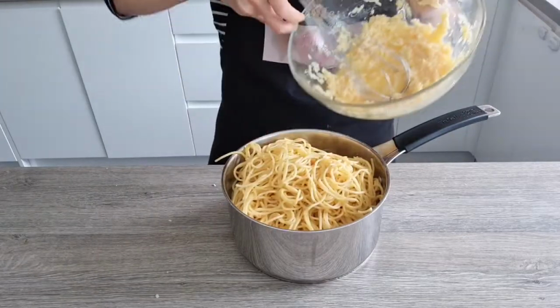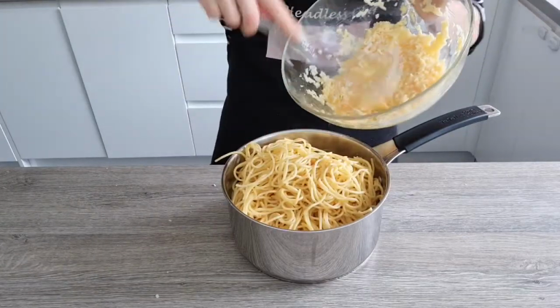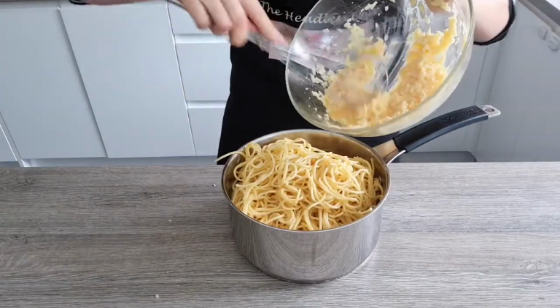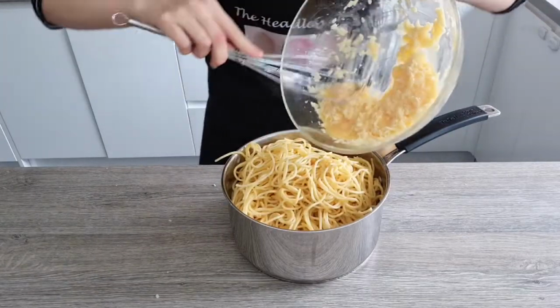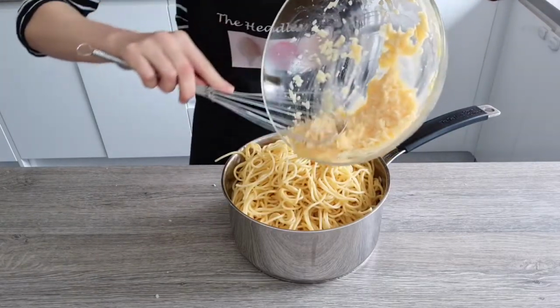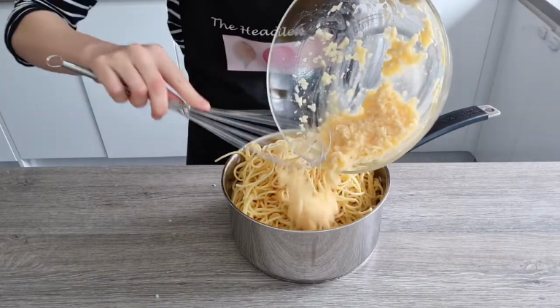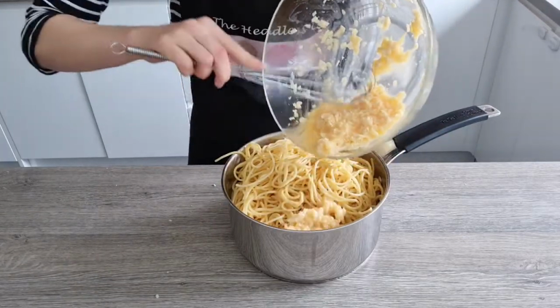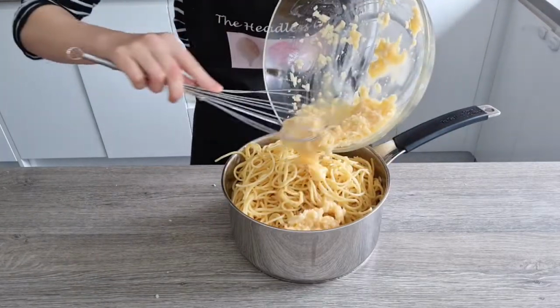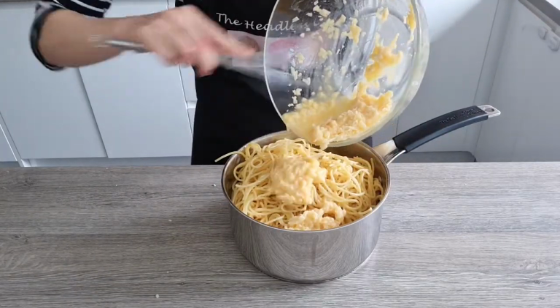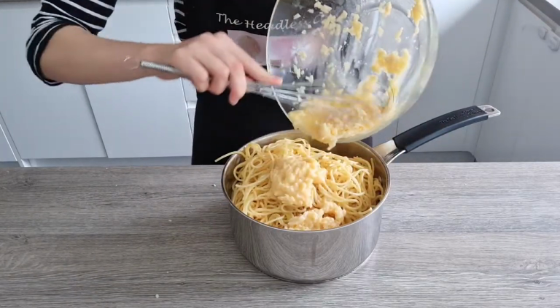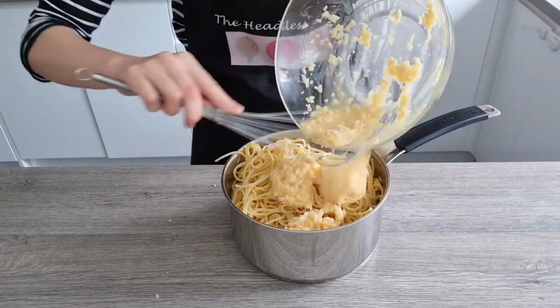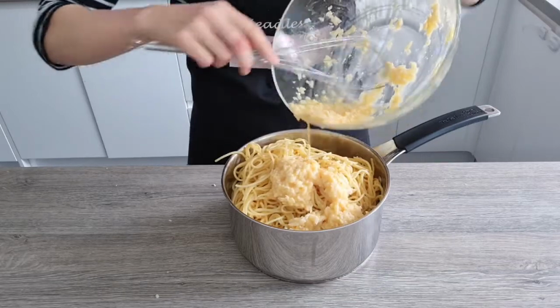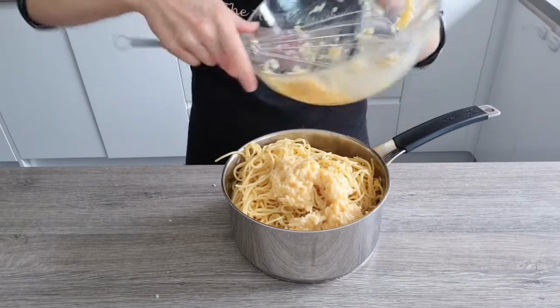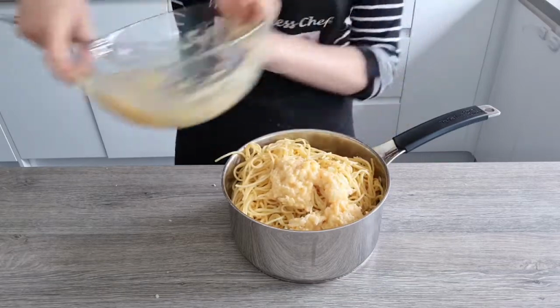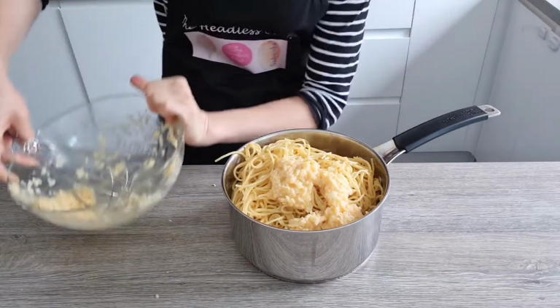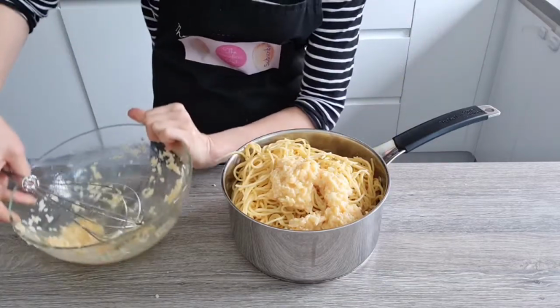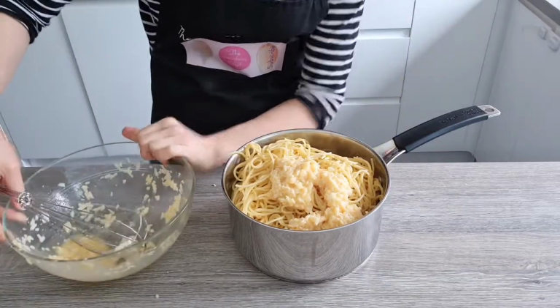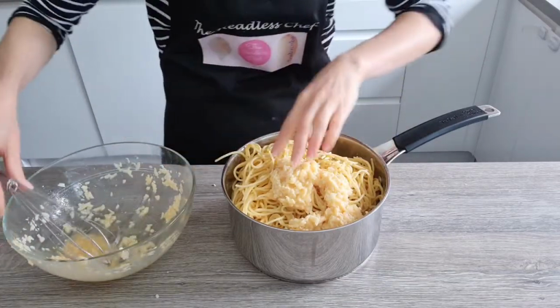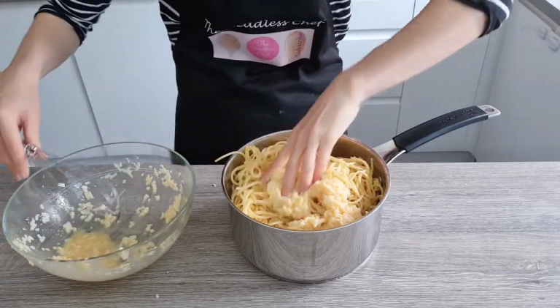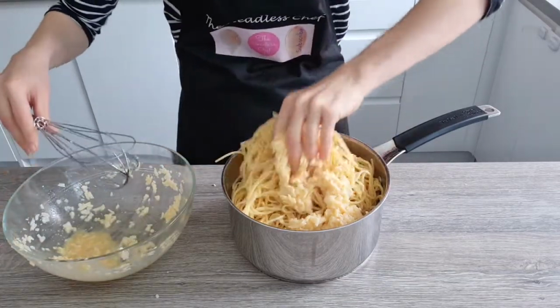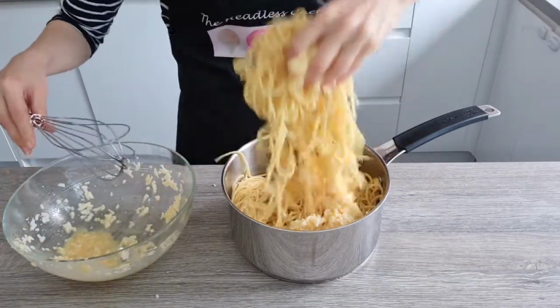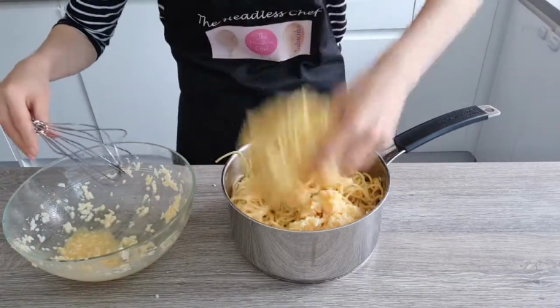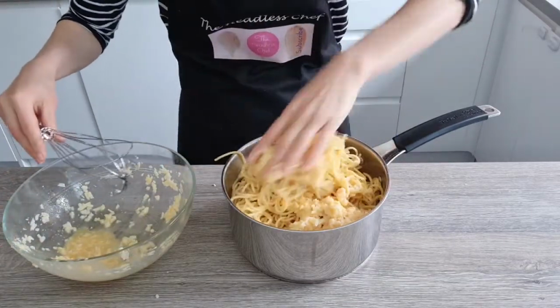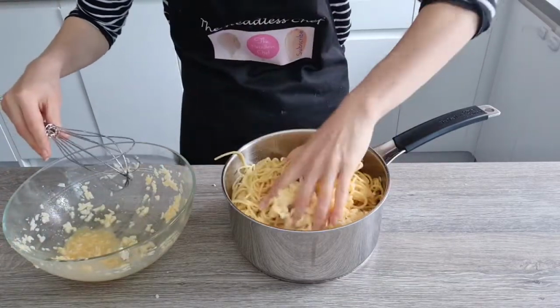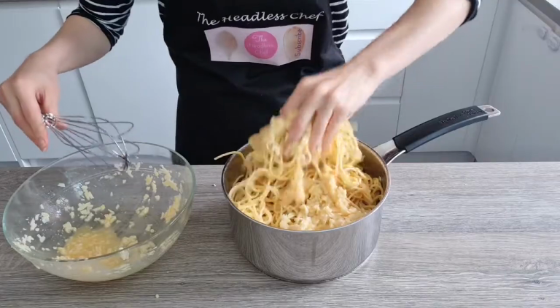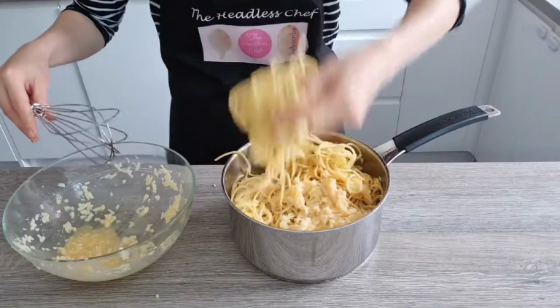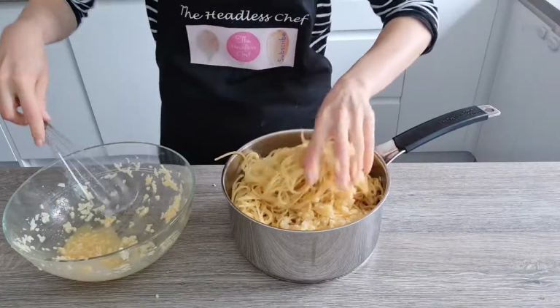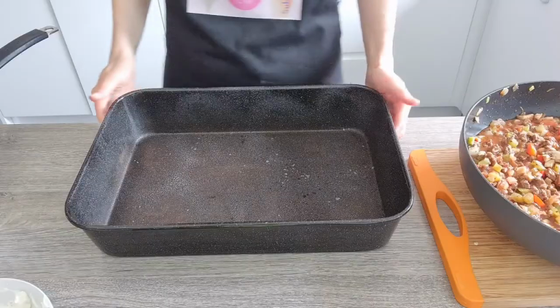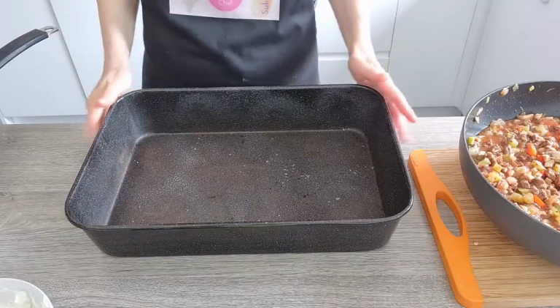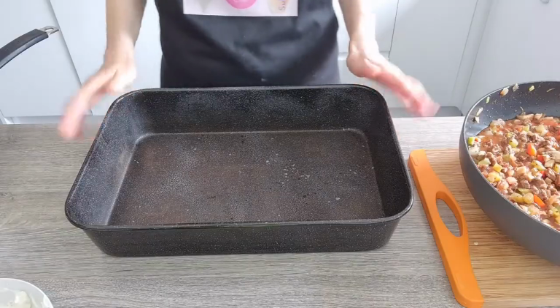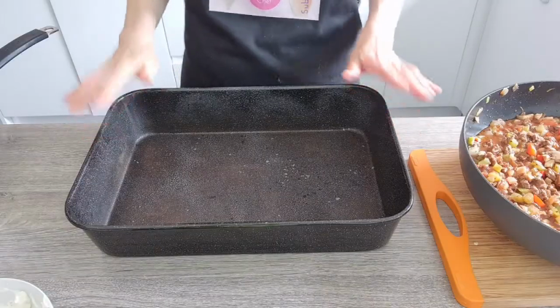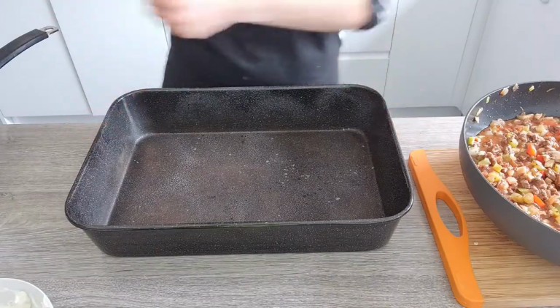Now we can take our parmesan and egg mixture and add this to the pasta, which is completely cold. Give it a good stir to make sure everything is nicely coated — just get your hands in there and make sure everything is nicely coated.